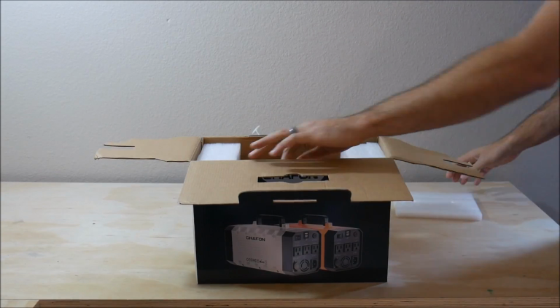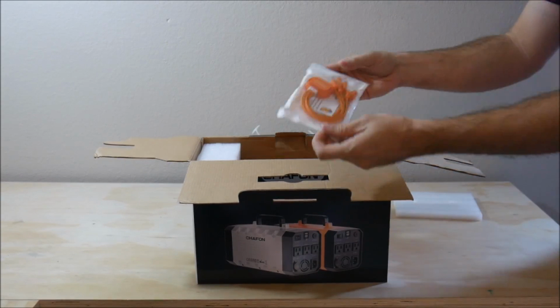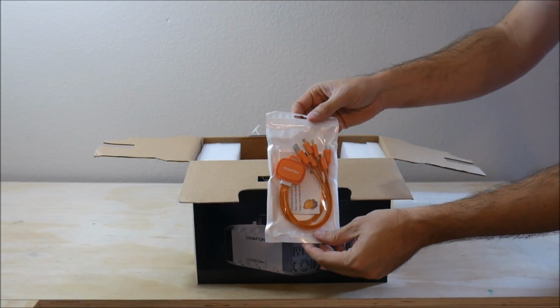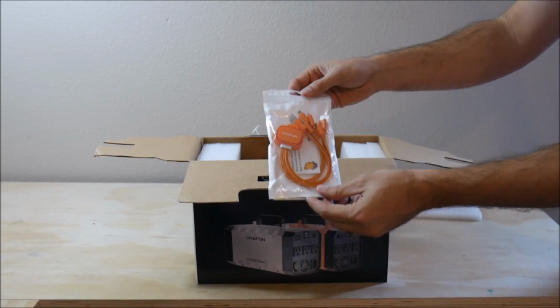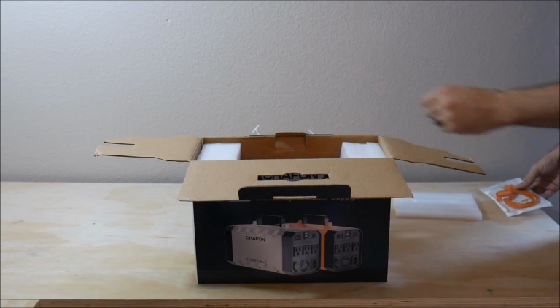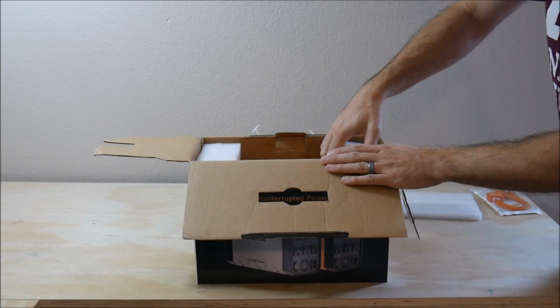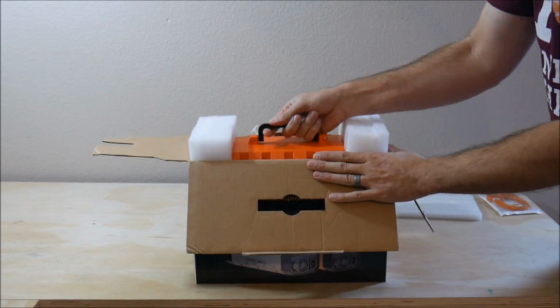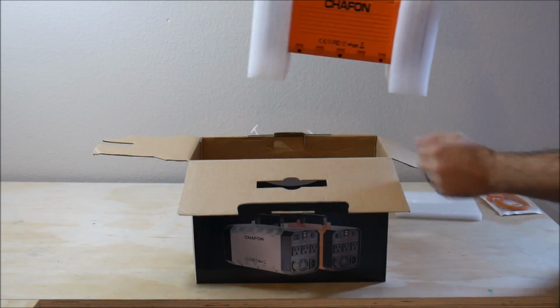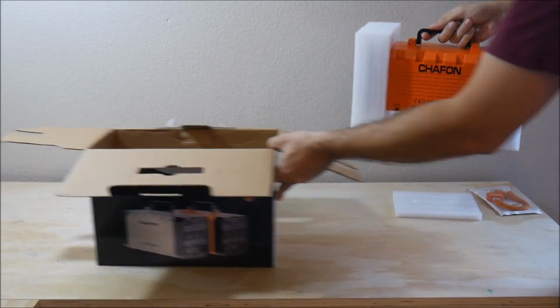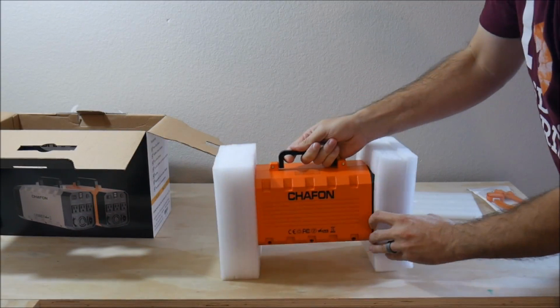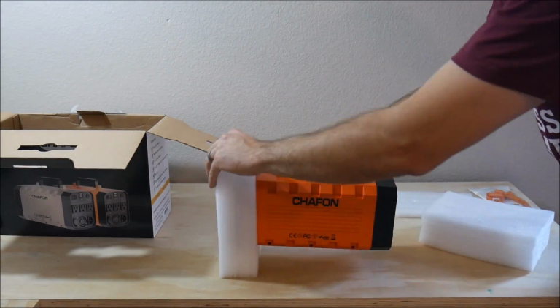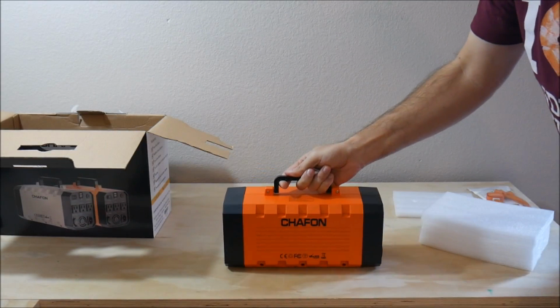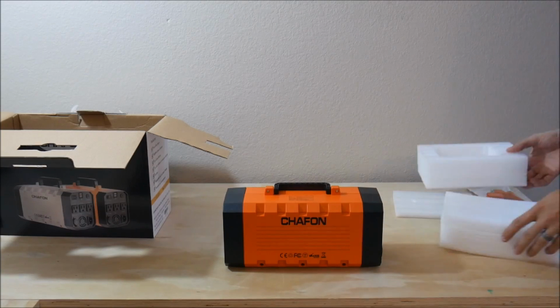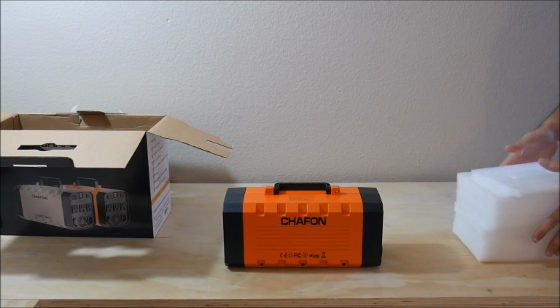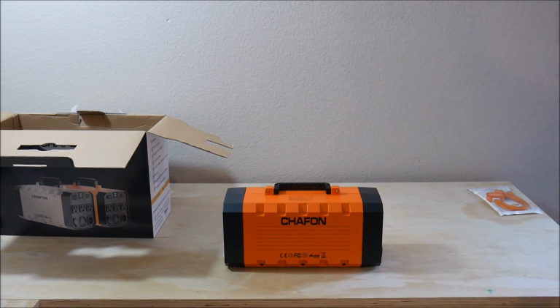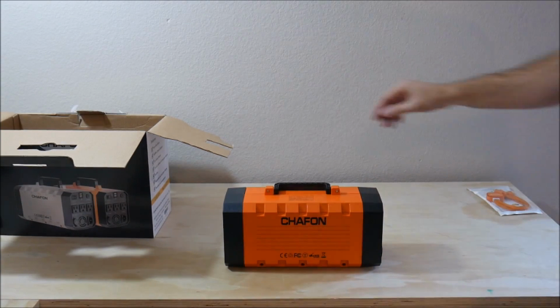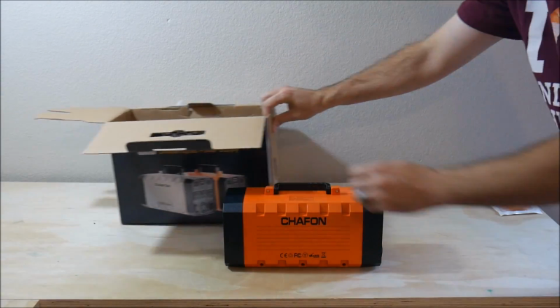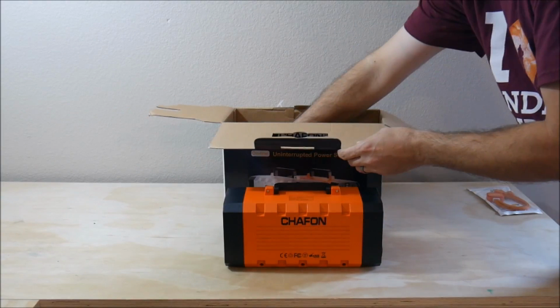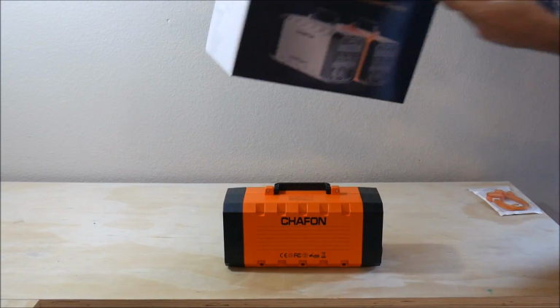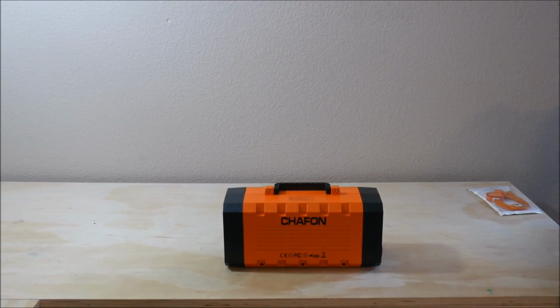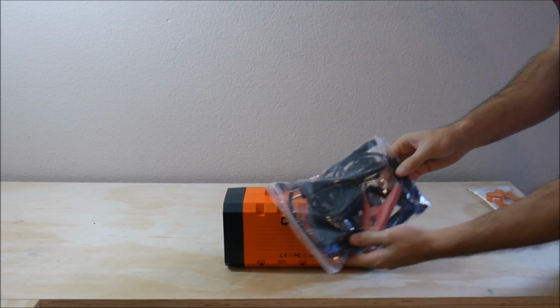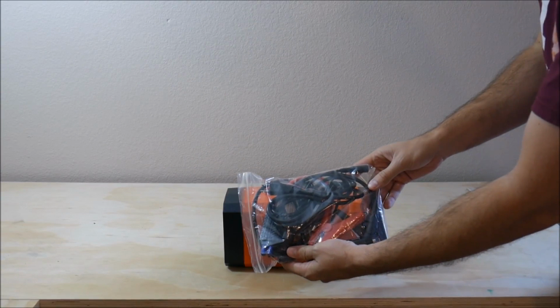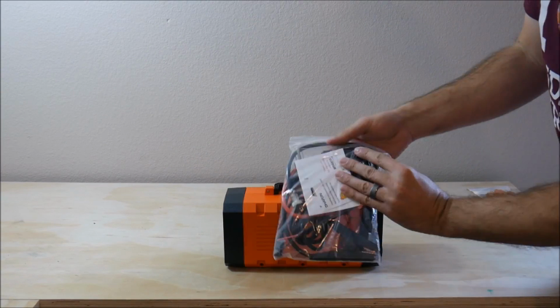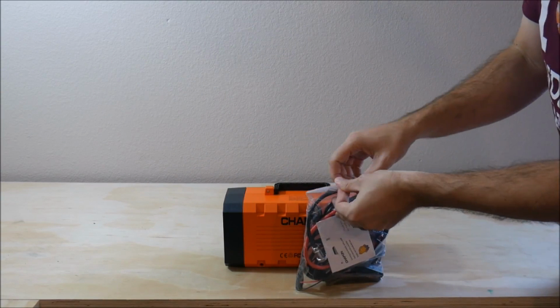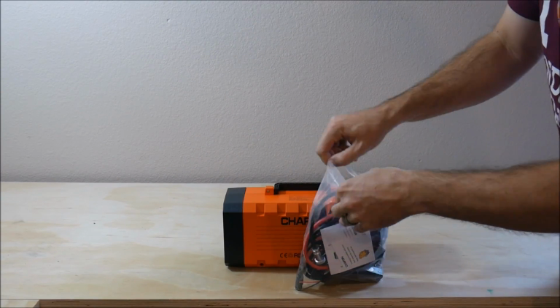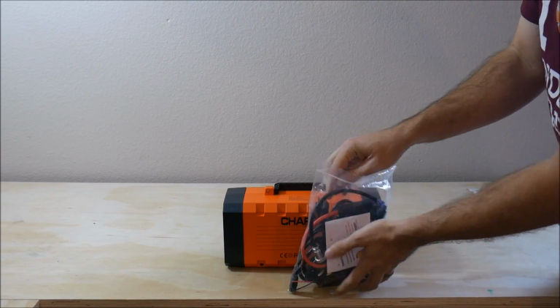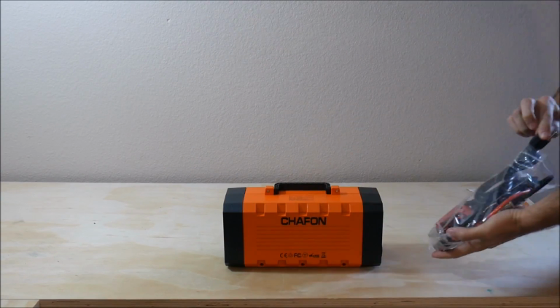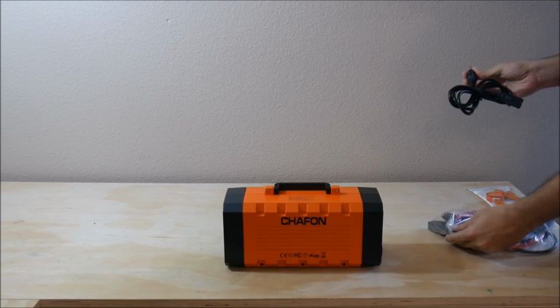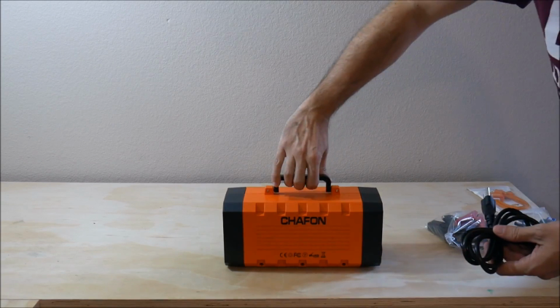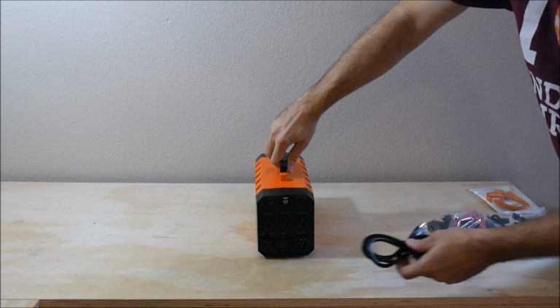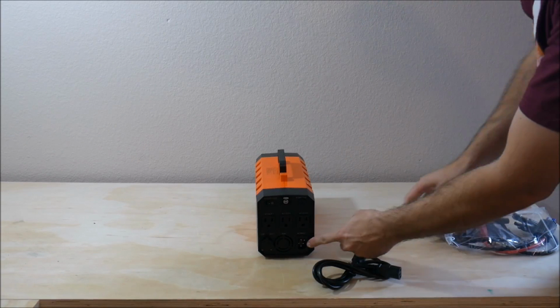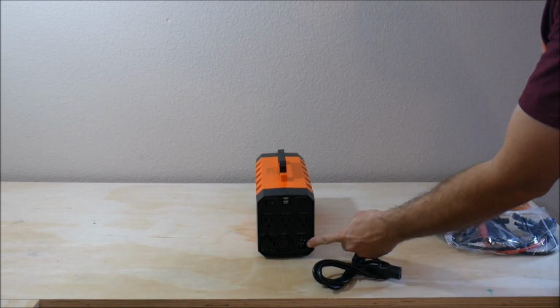The first thing that jumps out is a USB adapter cable that has multiple charging adapters for various types of devices. Next is a bag with a whole bunch of different cords and cables in it, and the sheer number of cables shows how versatile this product really is.